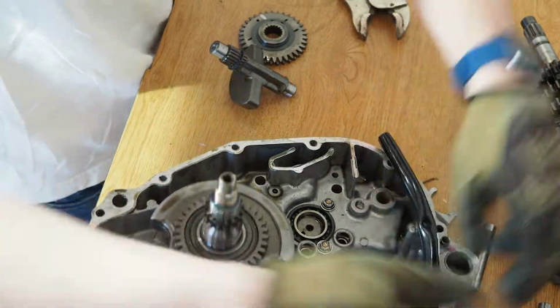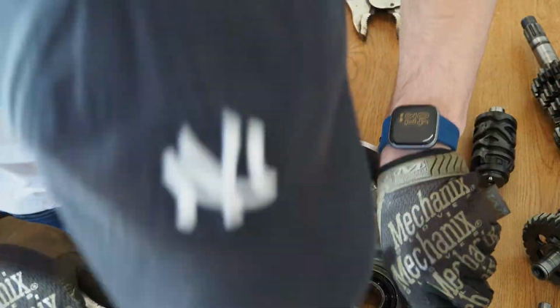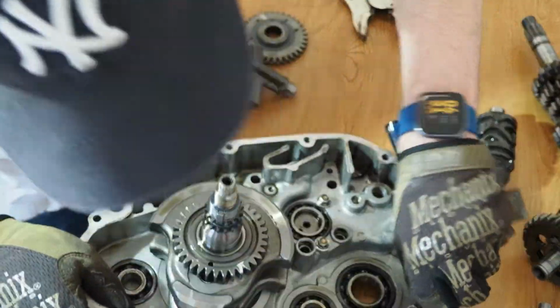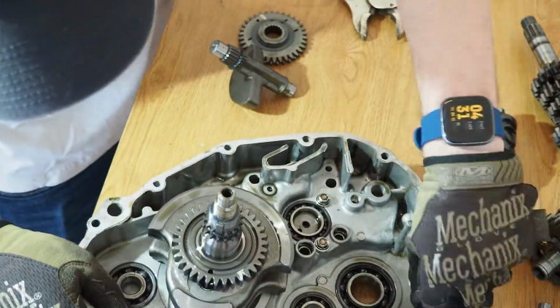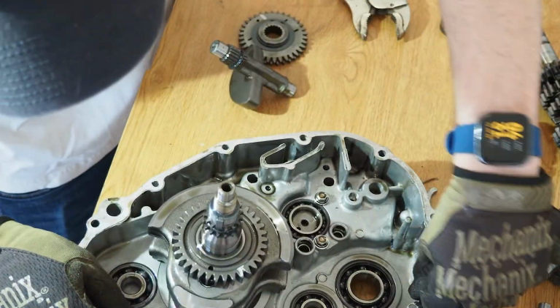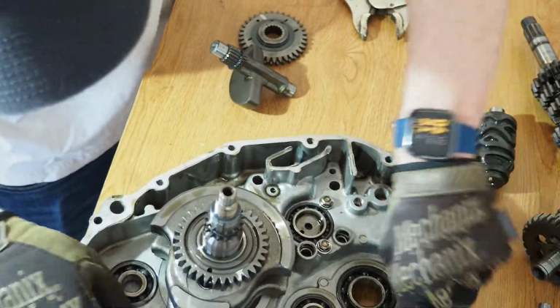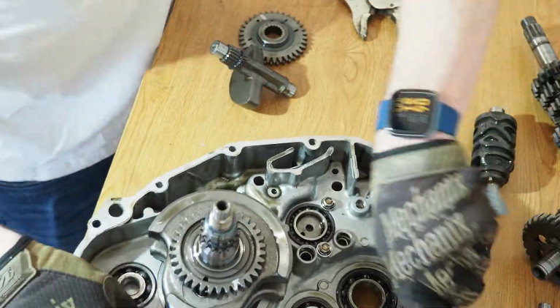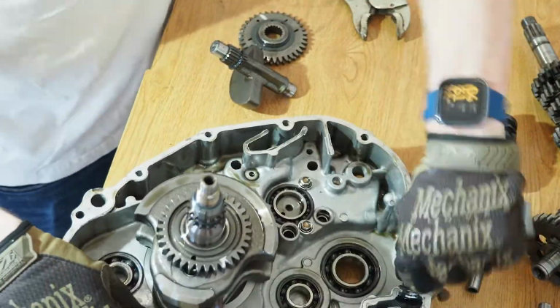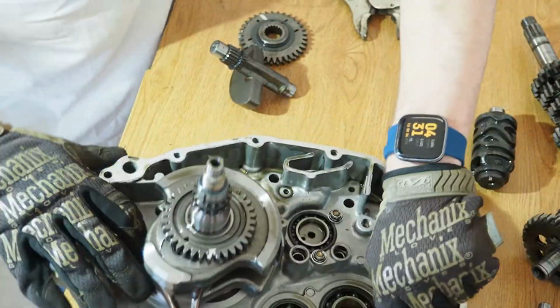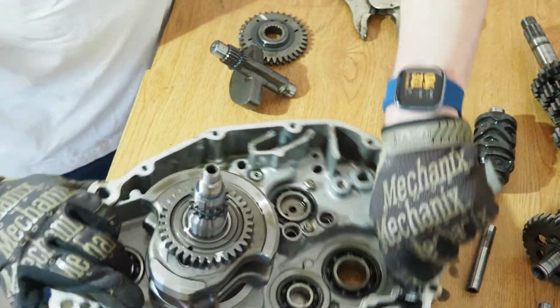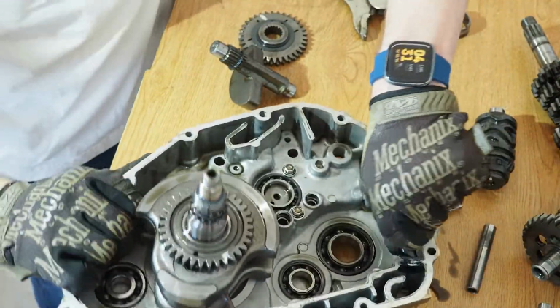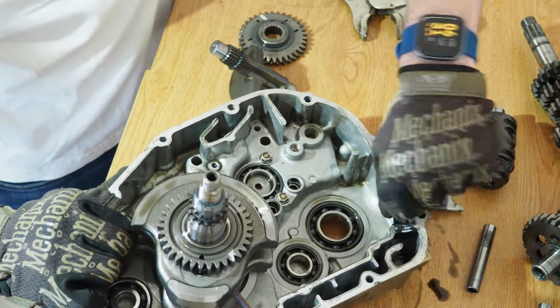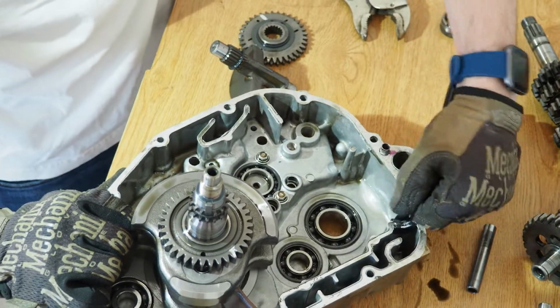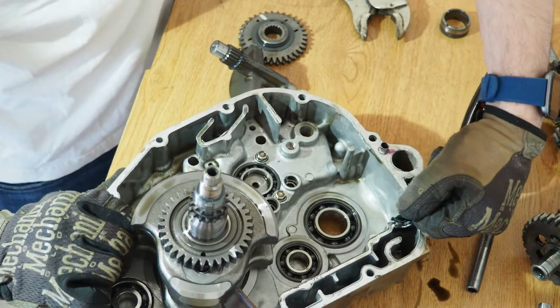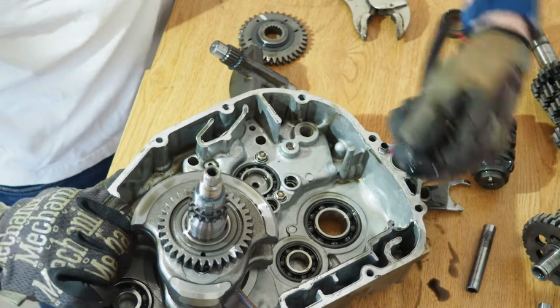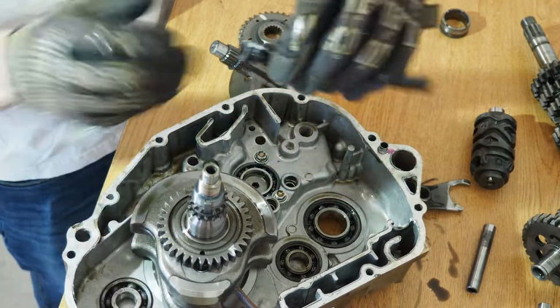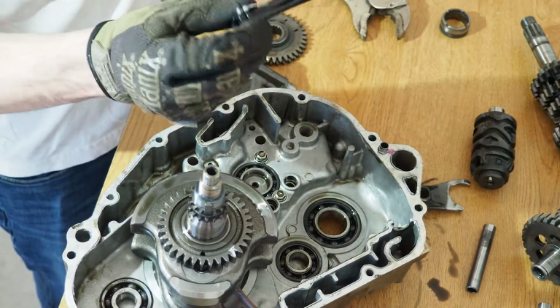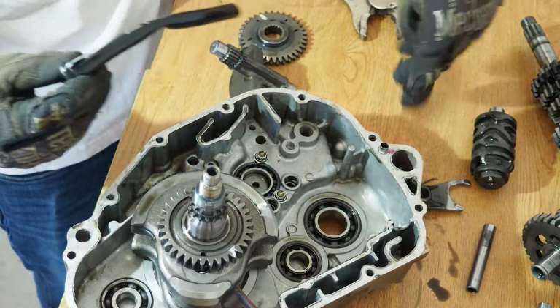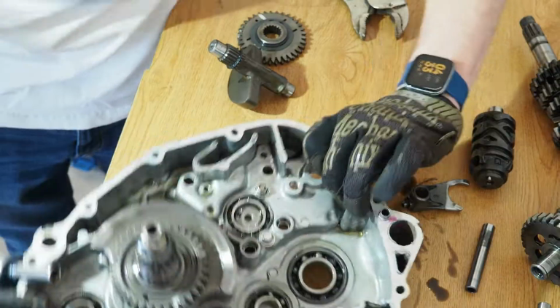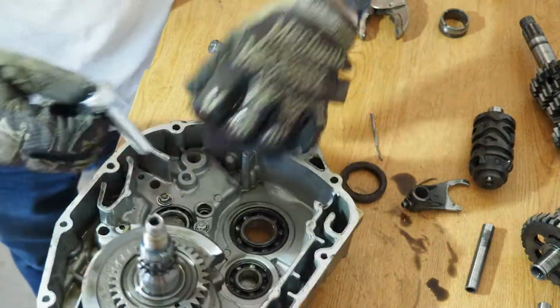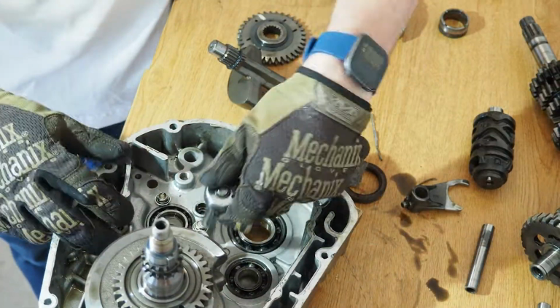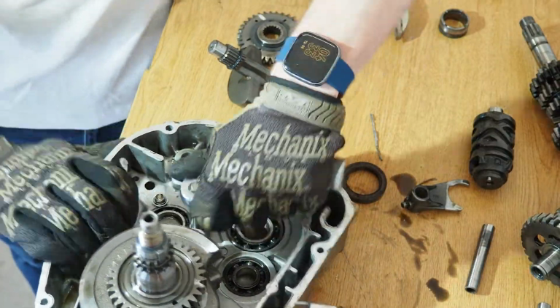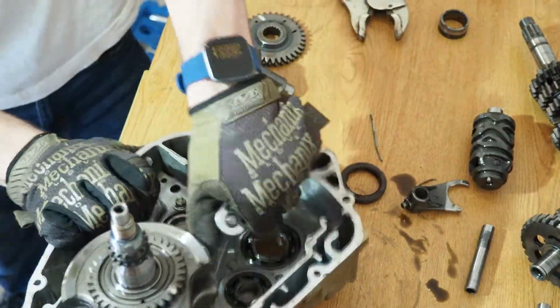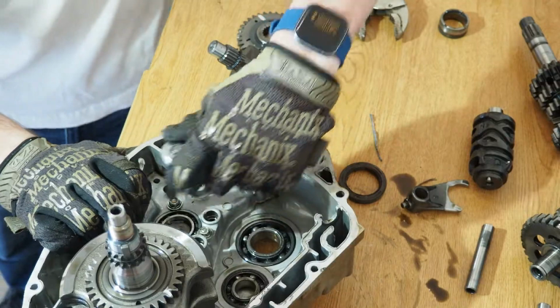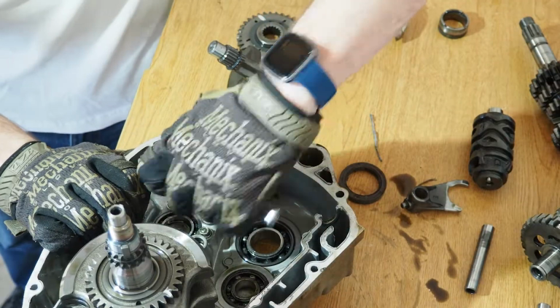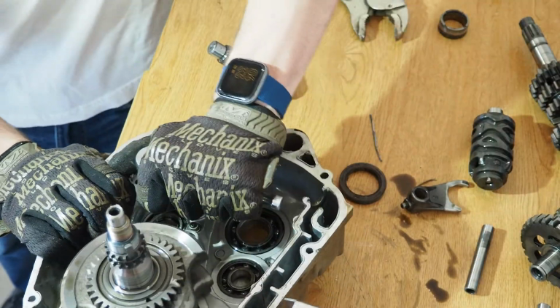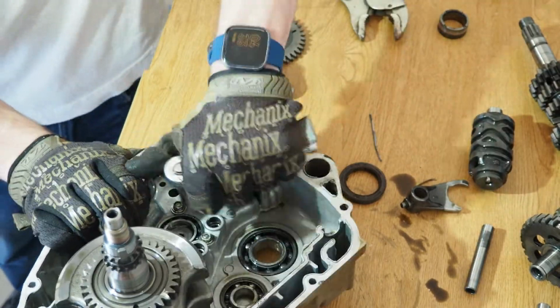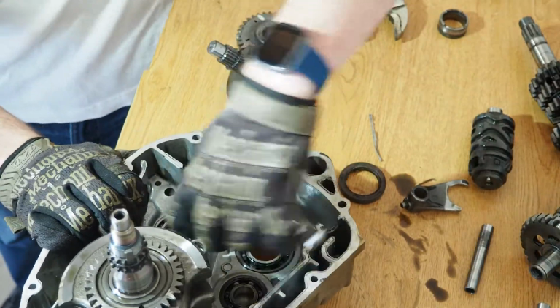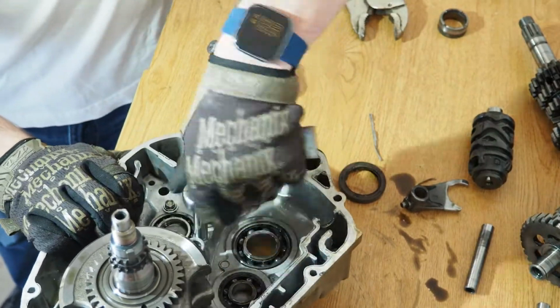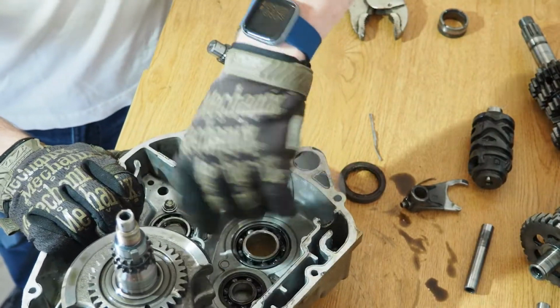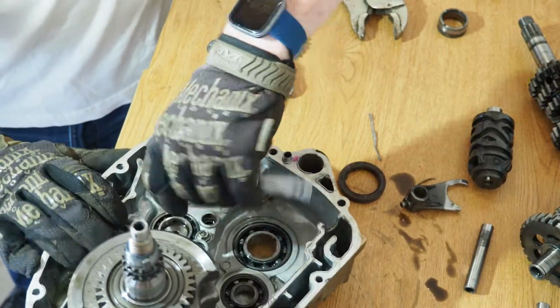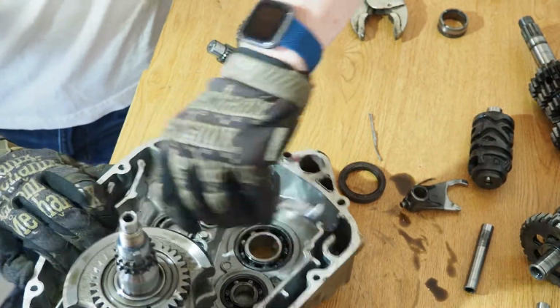It's time to take the crankshaft out after we get the bearing for the shift drum removed, as well as the gear for the shift drum, which will come out the other side.